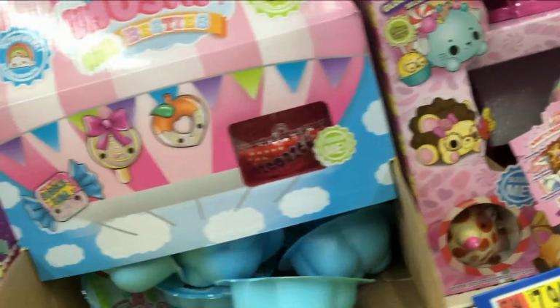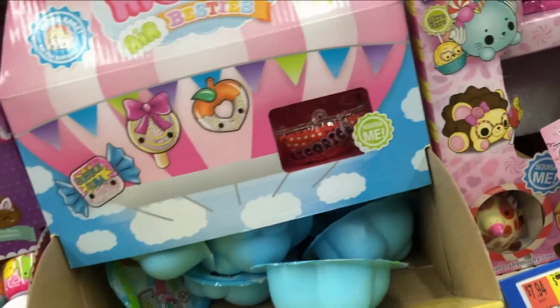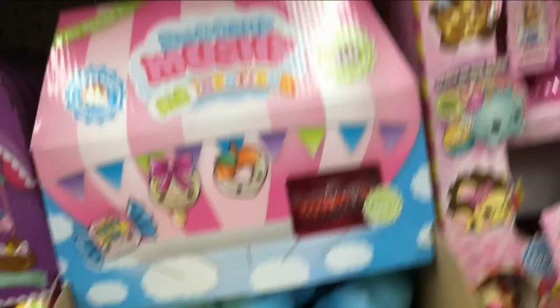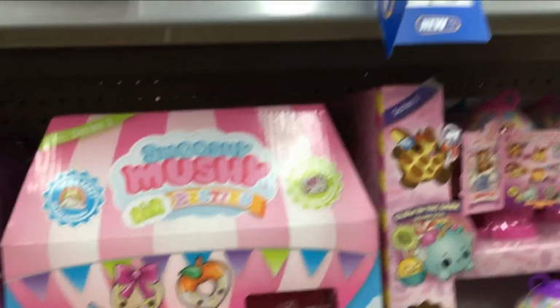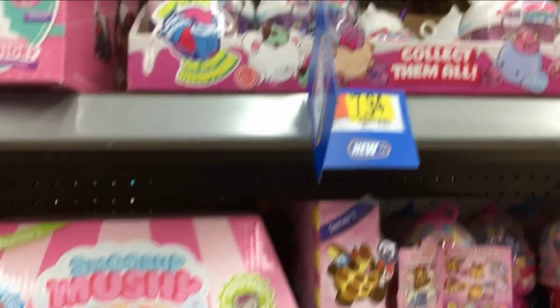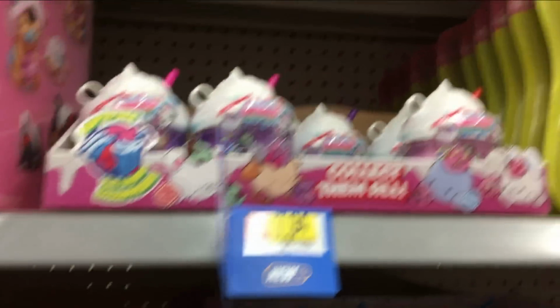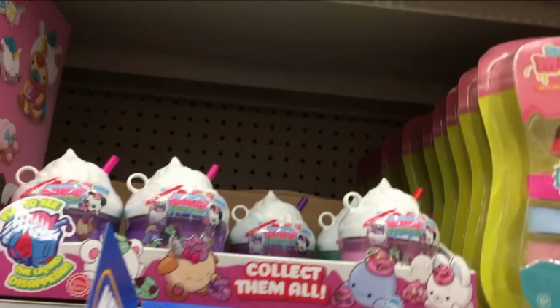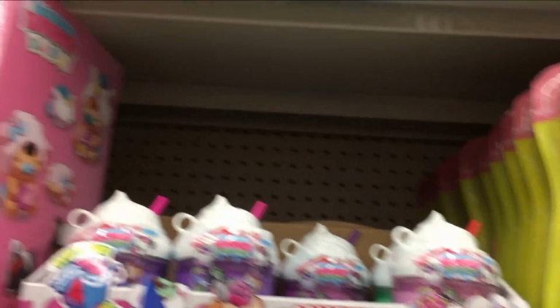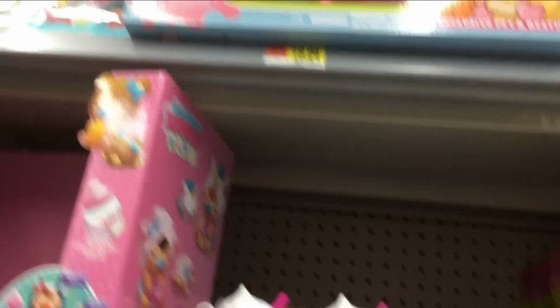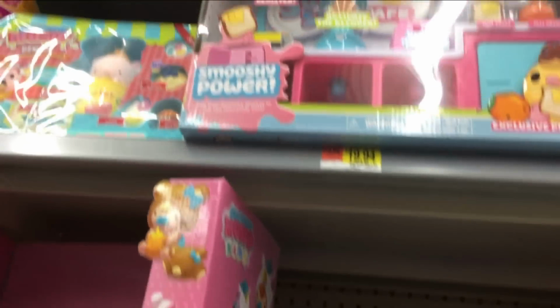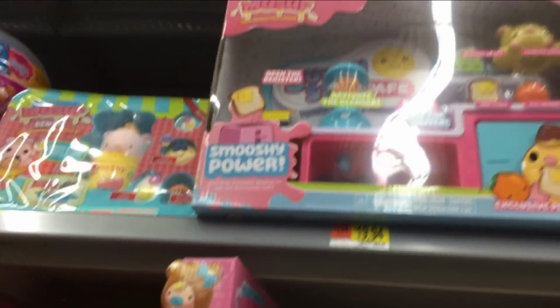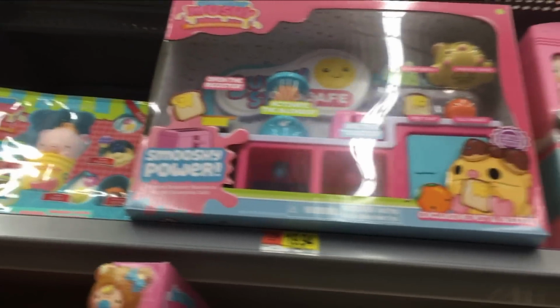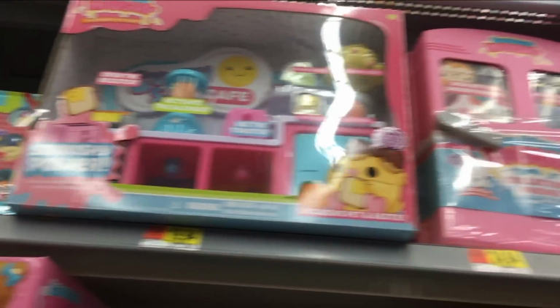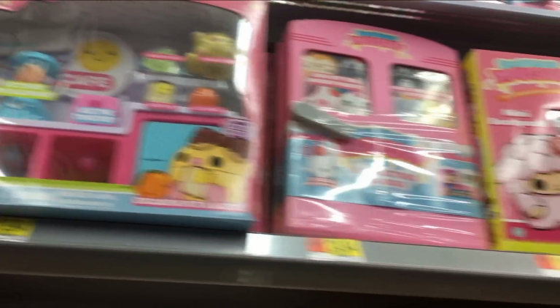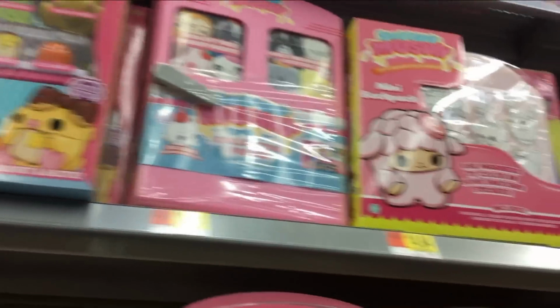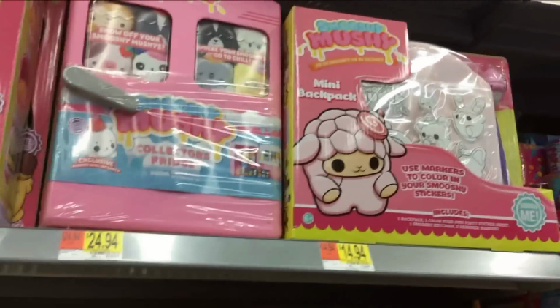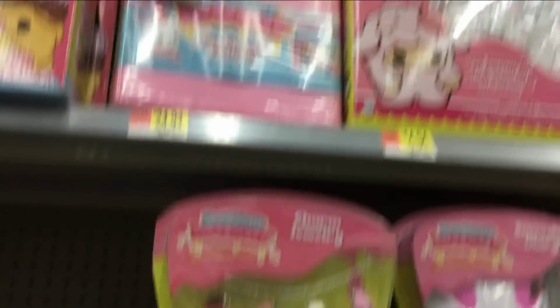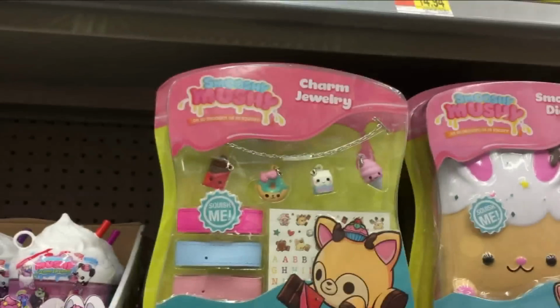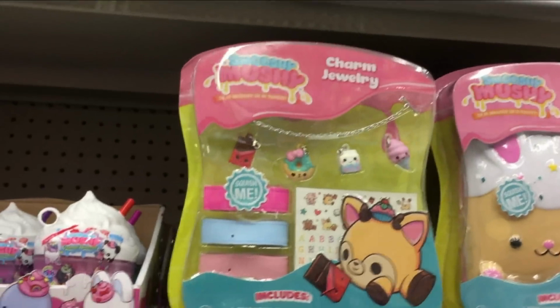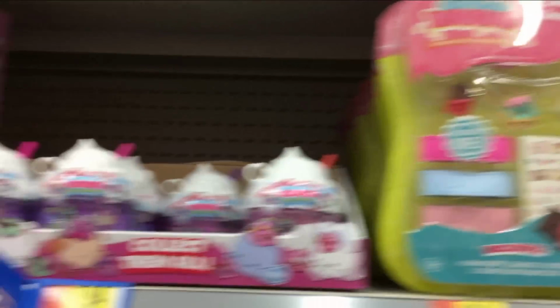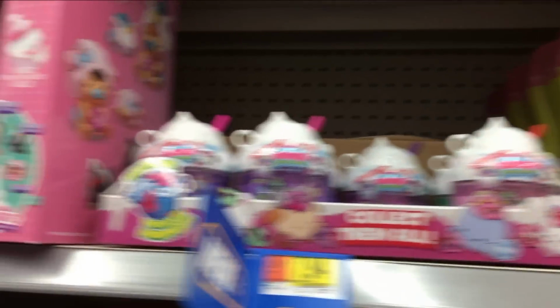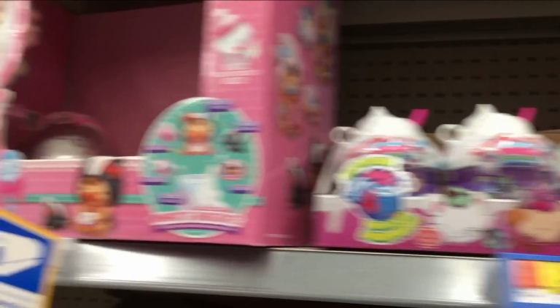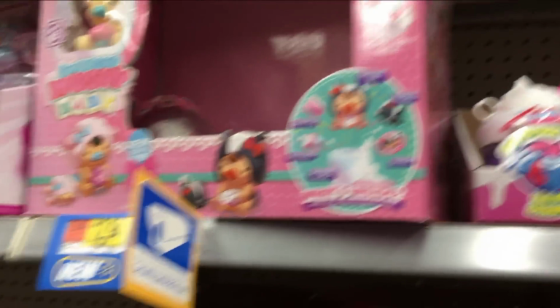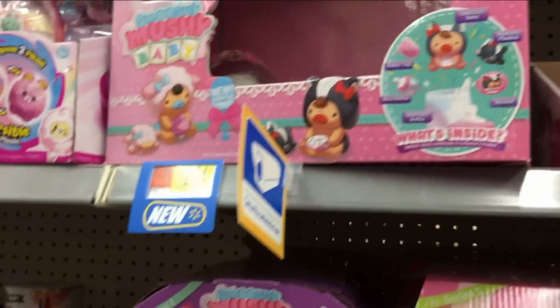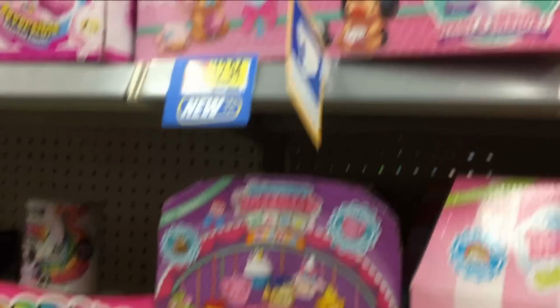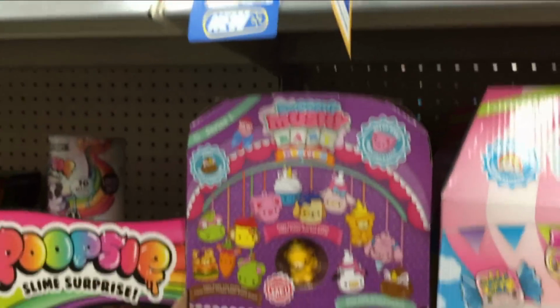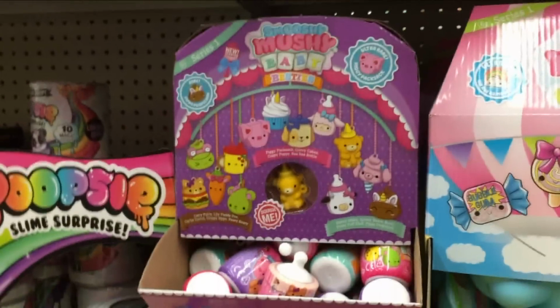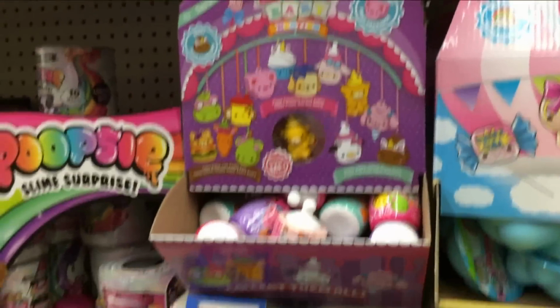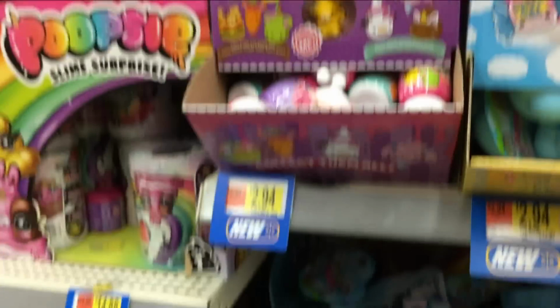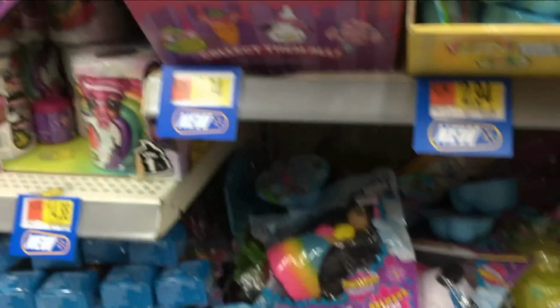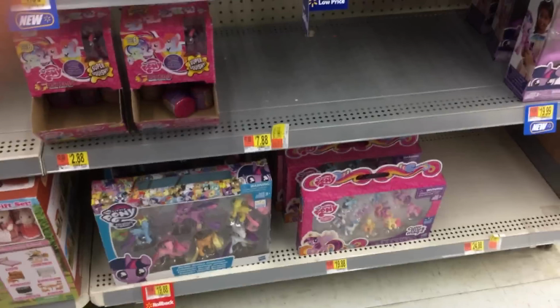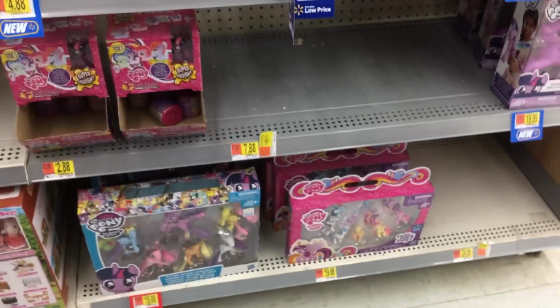And of course Mushy Mushy — got the Air Besties, got some Sugar Fix and Creamy Dreamy. Lots and lots of good stuff. I love that little charm bracelet, it's so cute. And then we have the Baby Besties as well — I might get some of those.